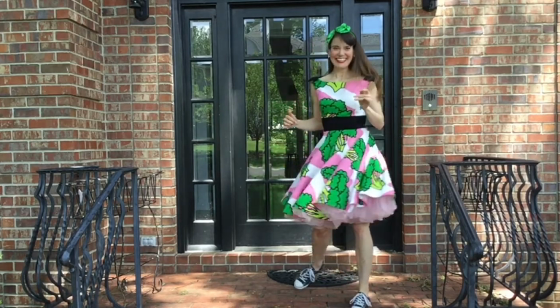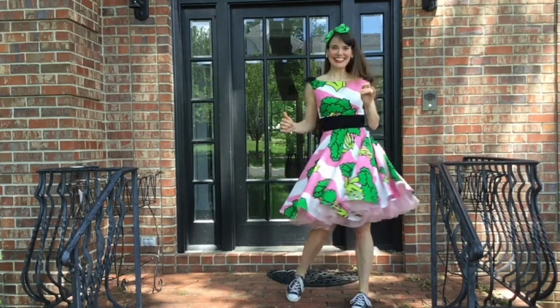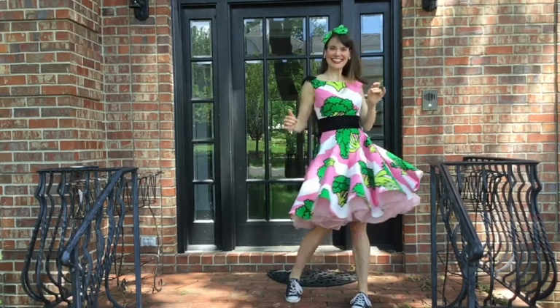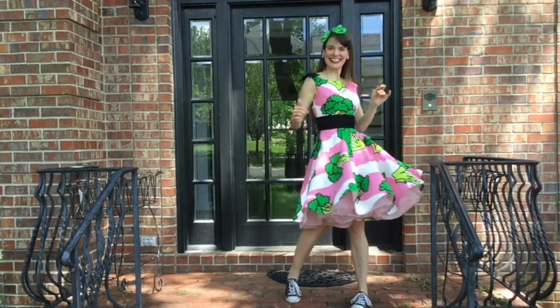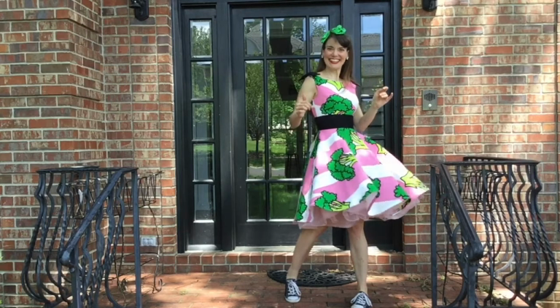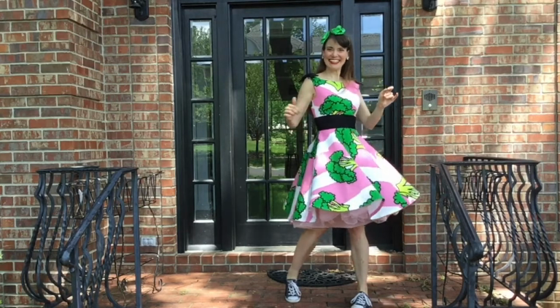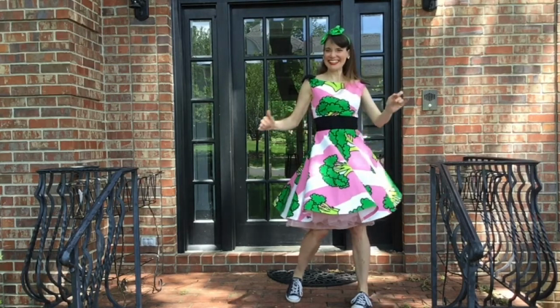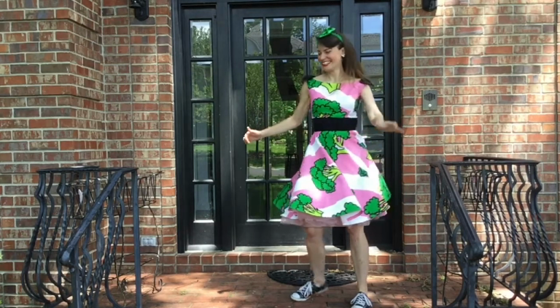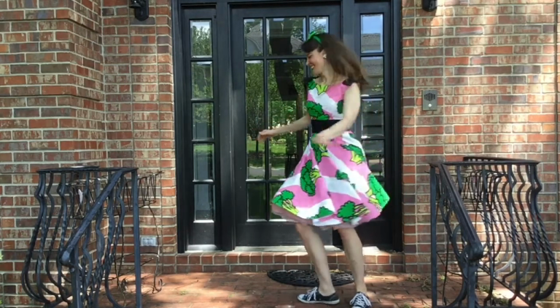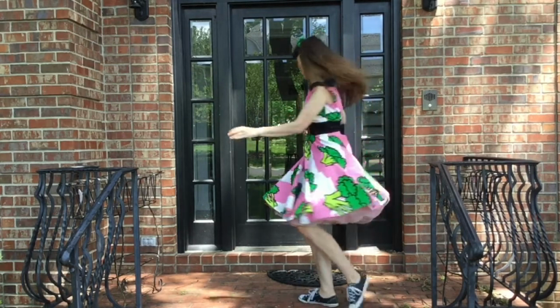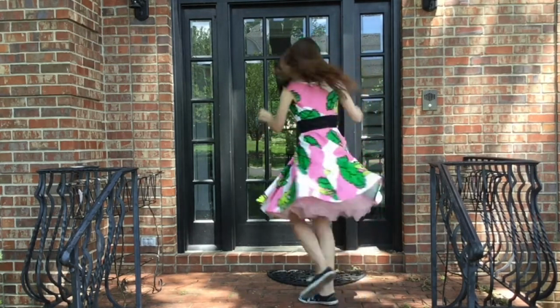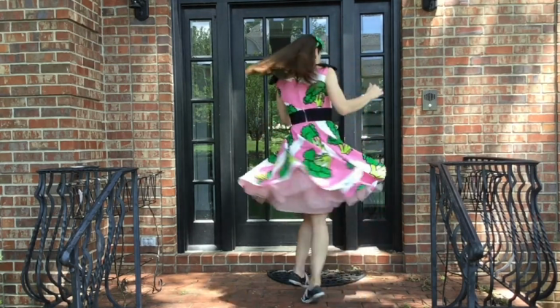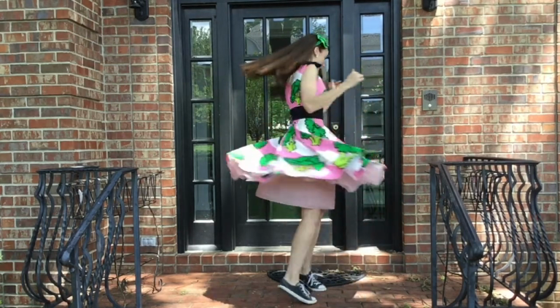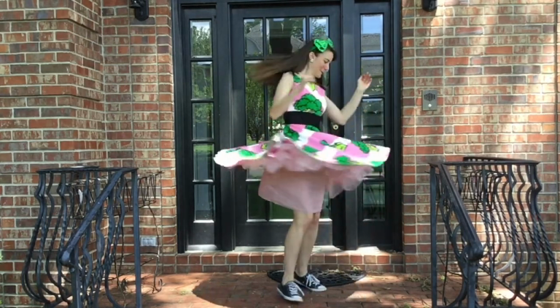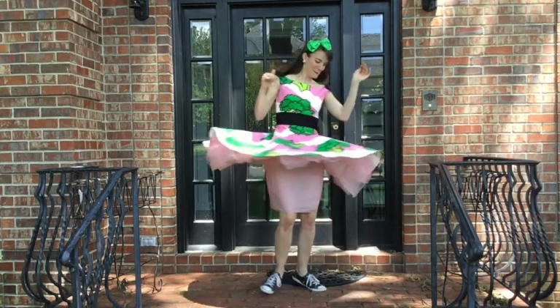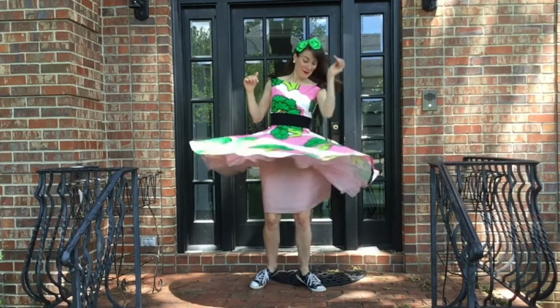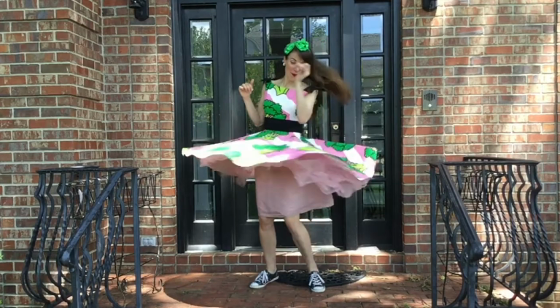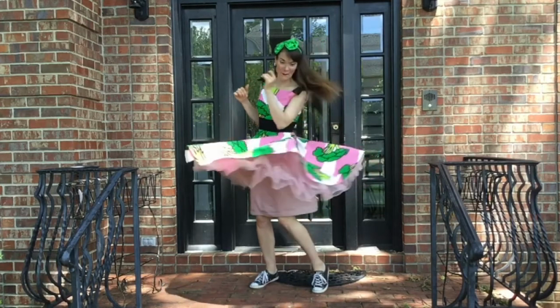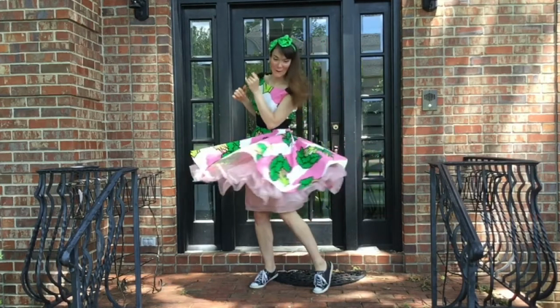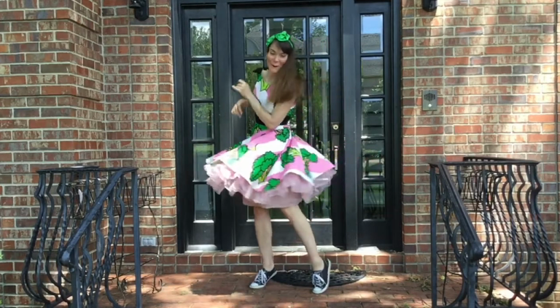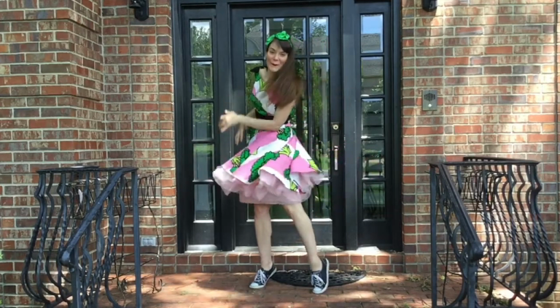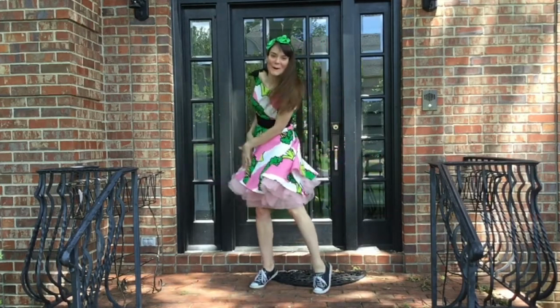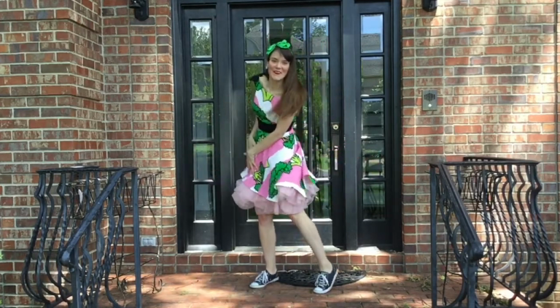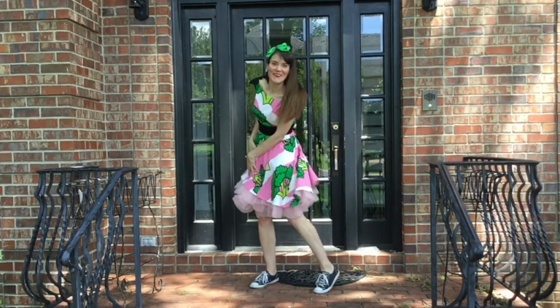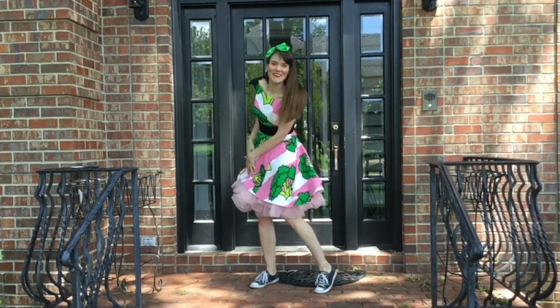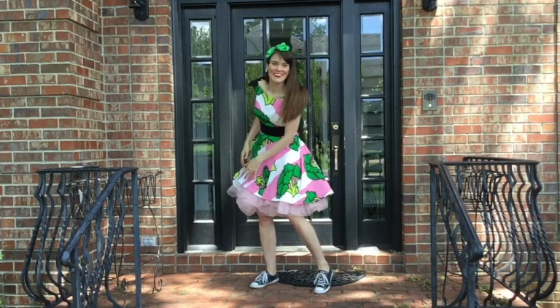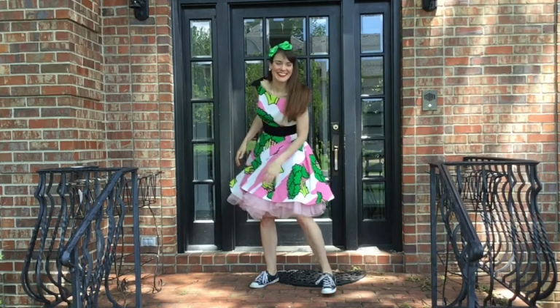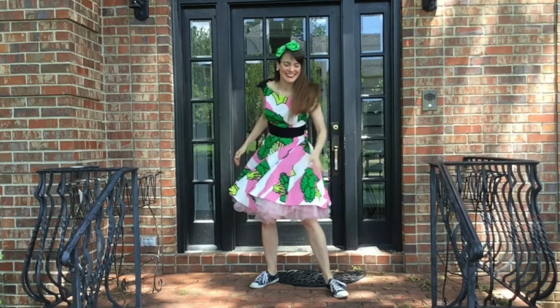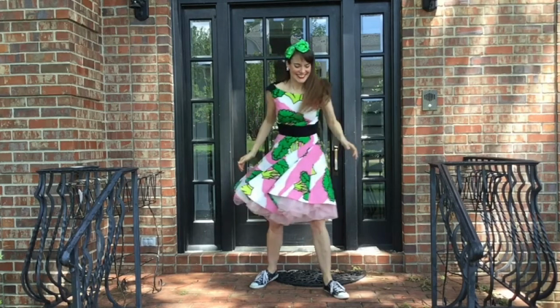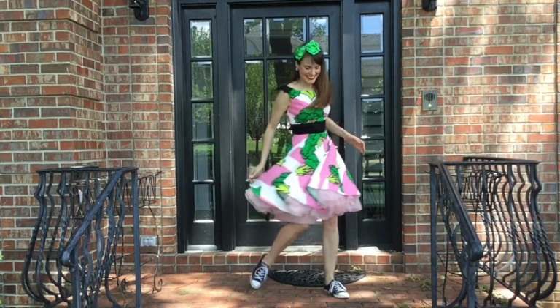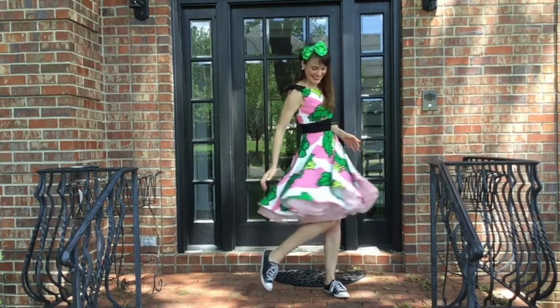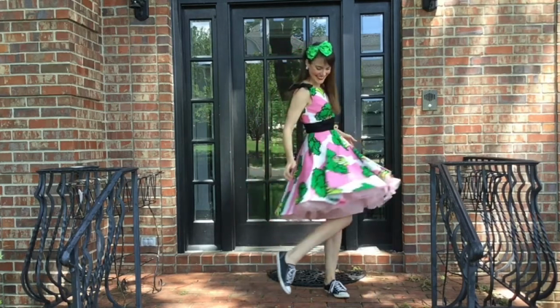Just like this! This fabric is from Ikea — it is not made for dresses, it's very thick fabric, but I like fabric like that for making circle skirts like this.